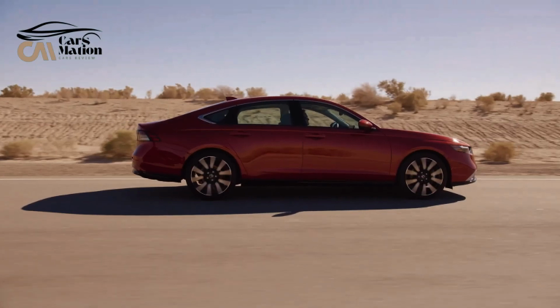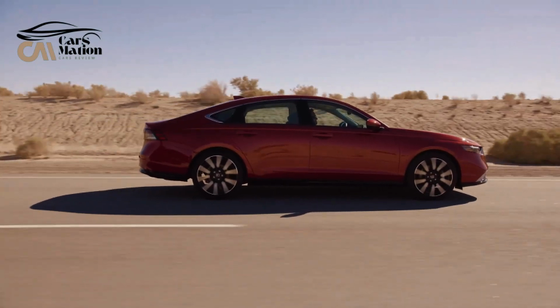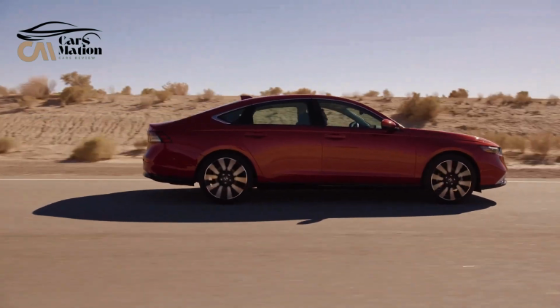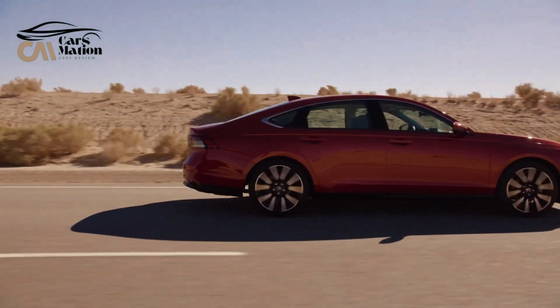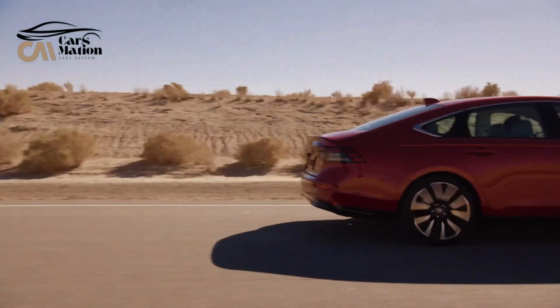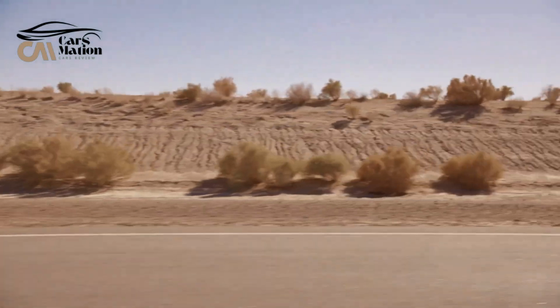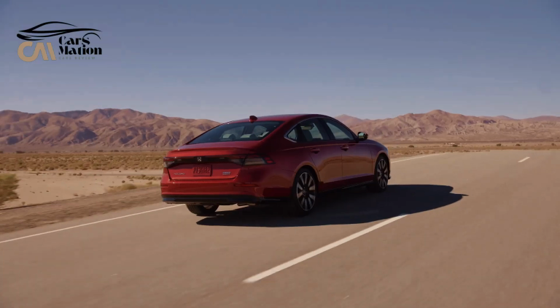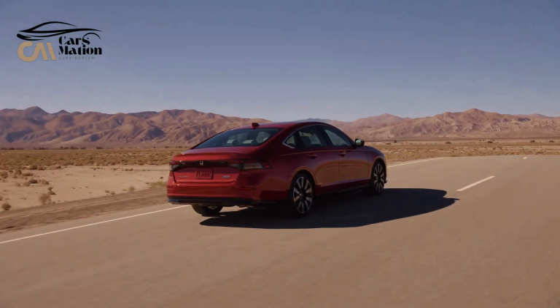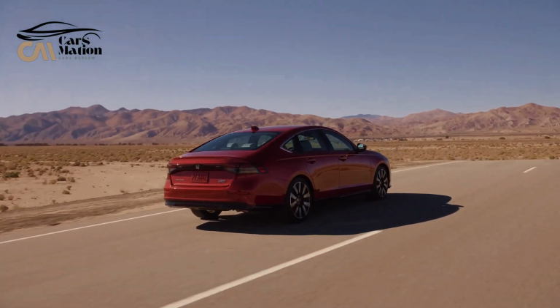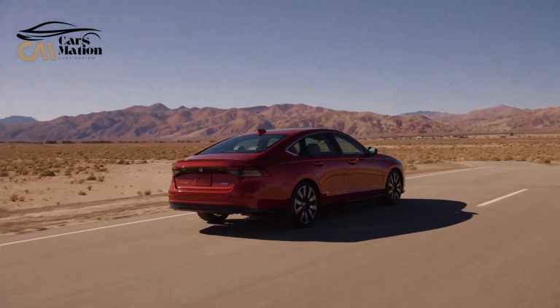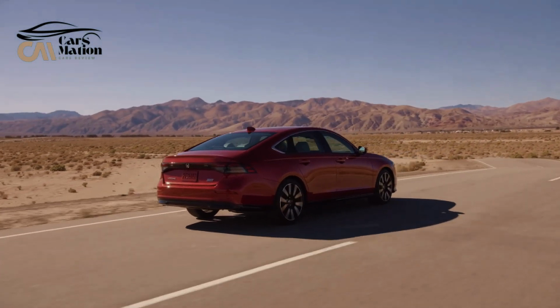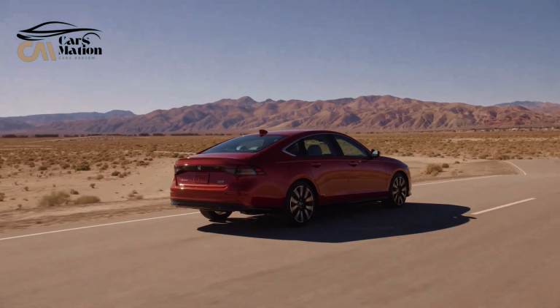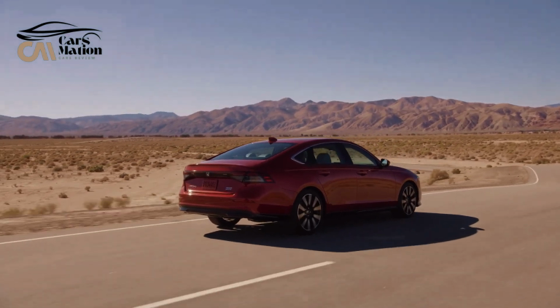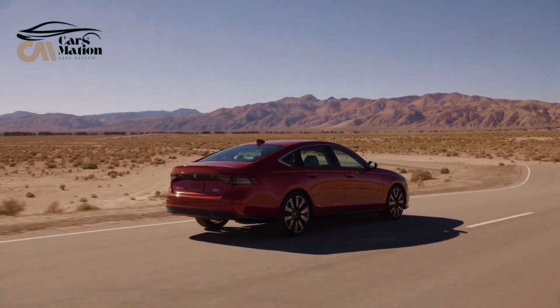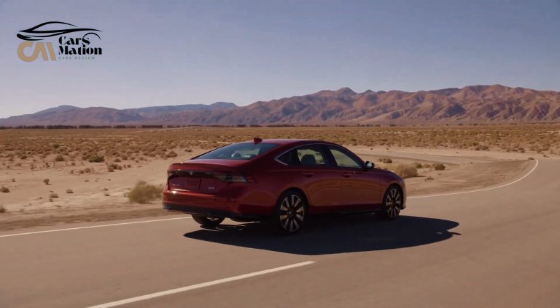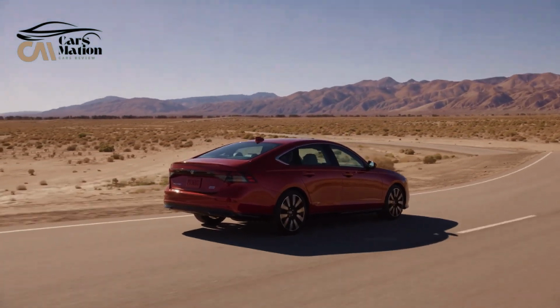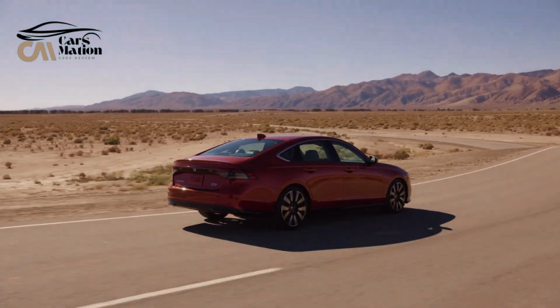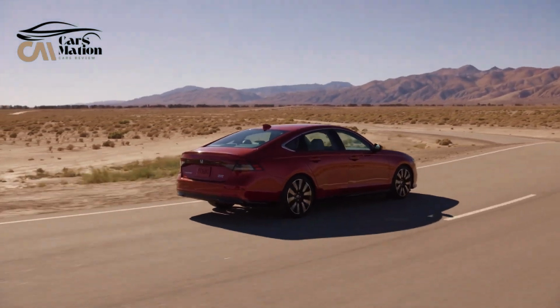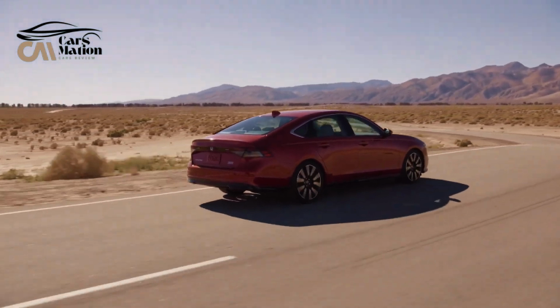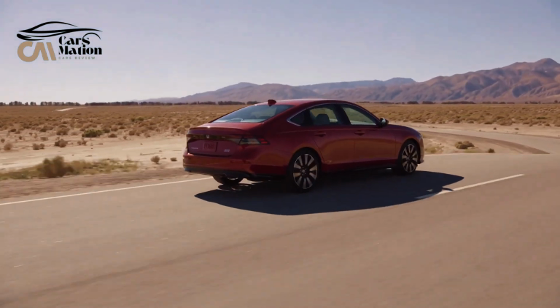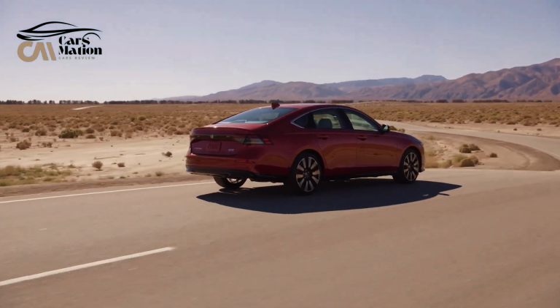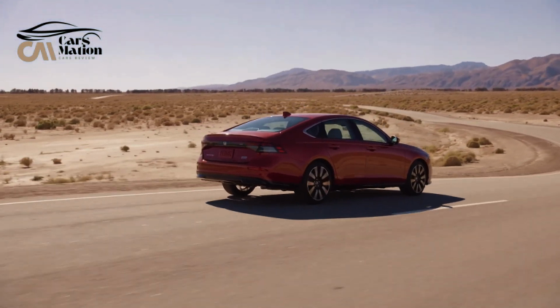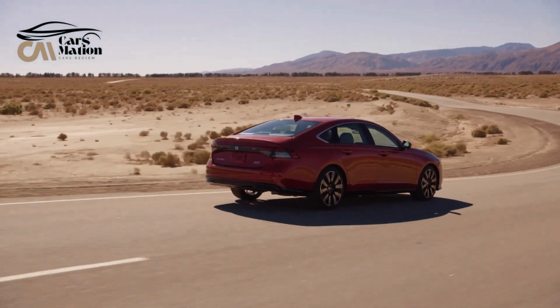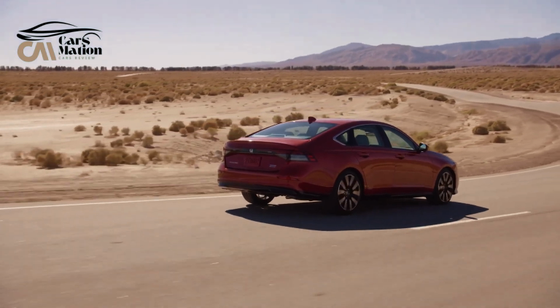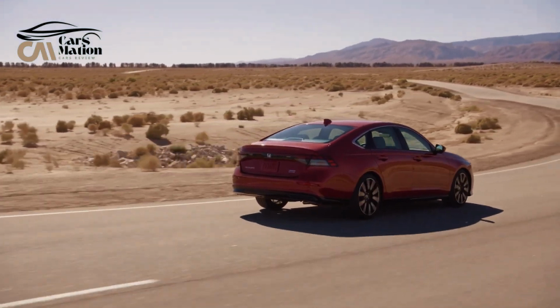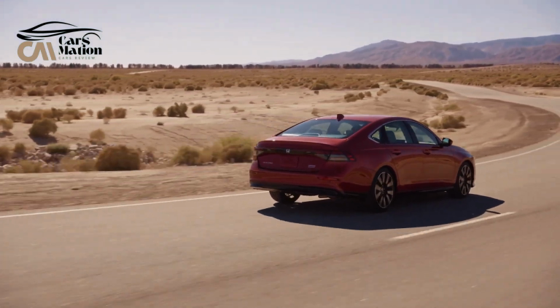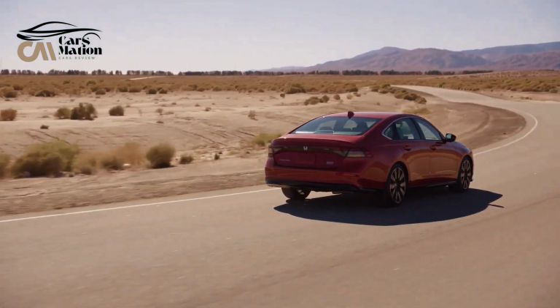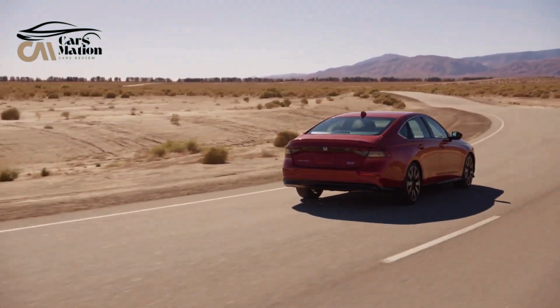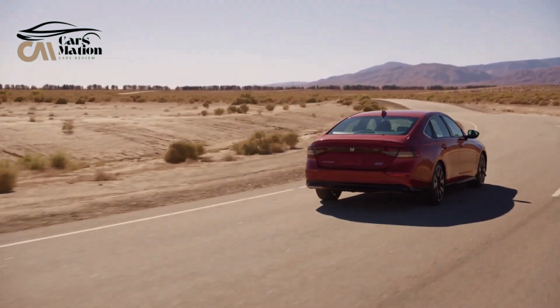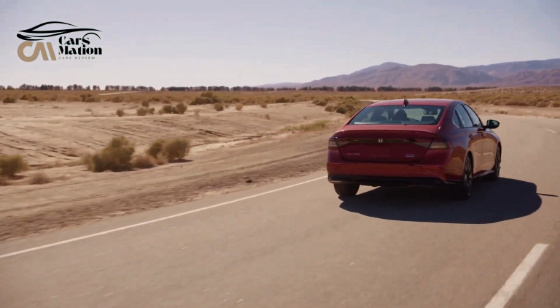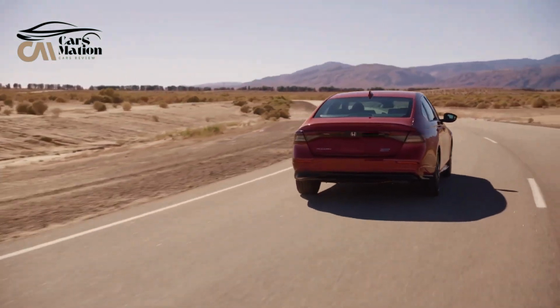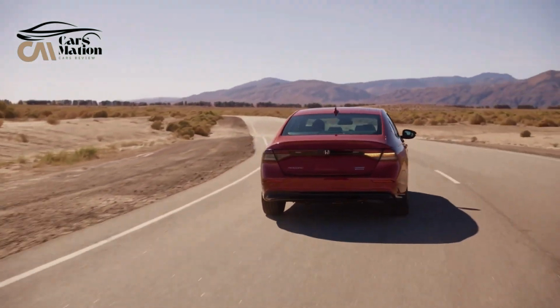After a facelift last year, the Accord has a new sheet metal look that is perhaps the most appealing the vehicle has had in years. The Accord's interior features two spacious rows of seats, a big trunk, and all the infotainment technology one would expect from a contemporary vehicle.